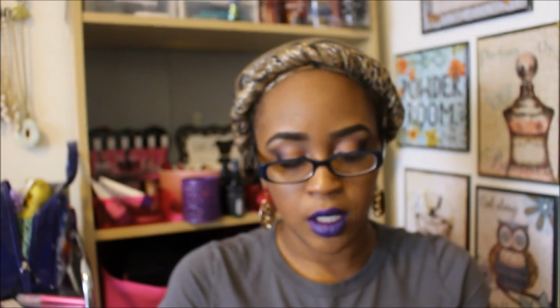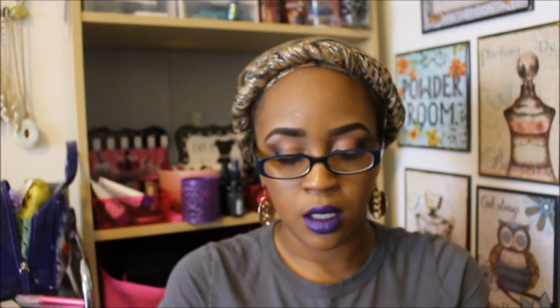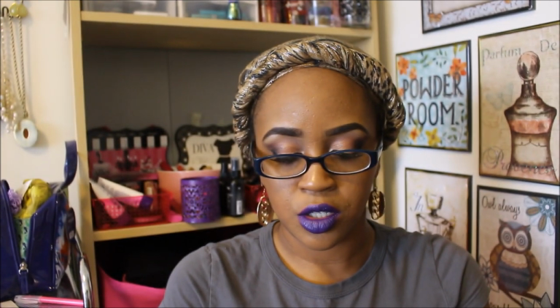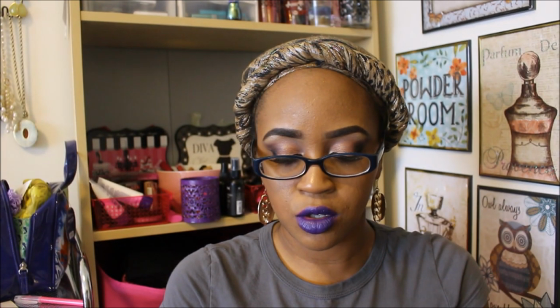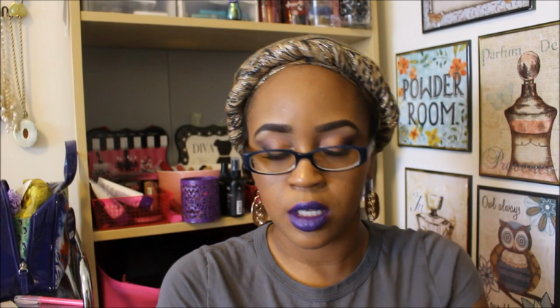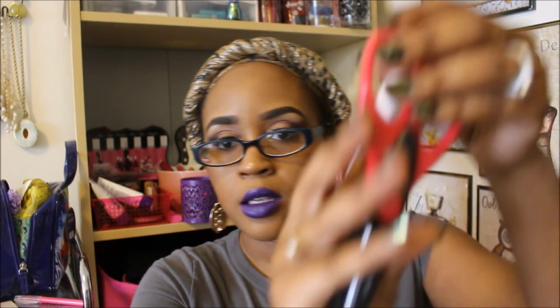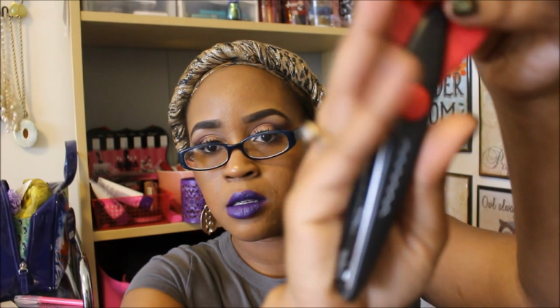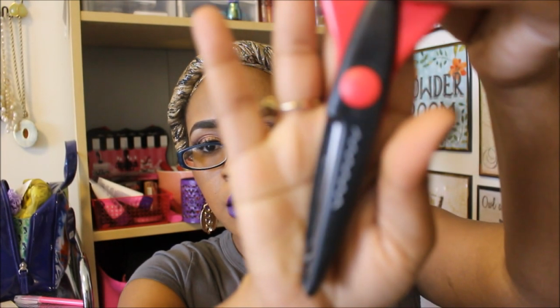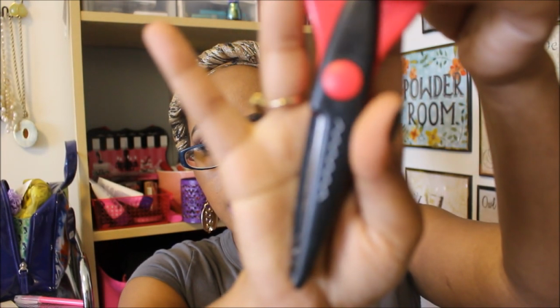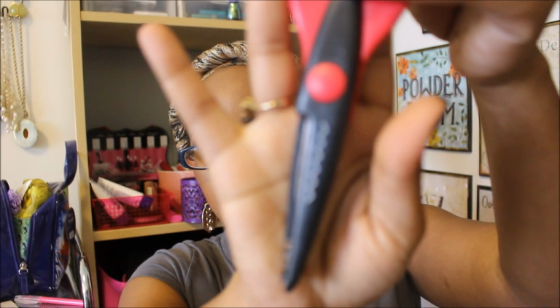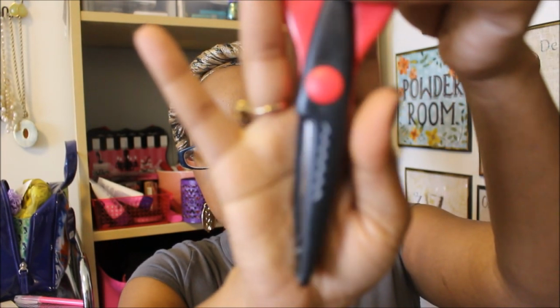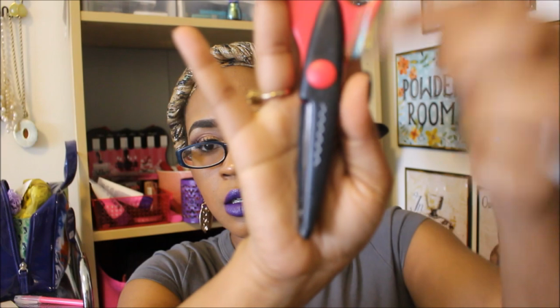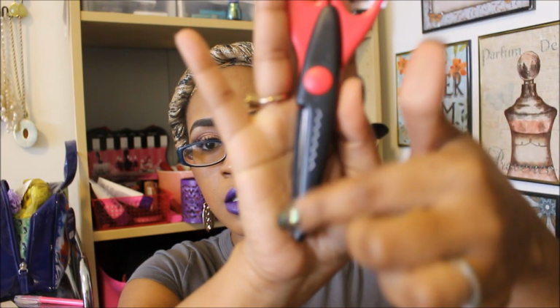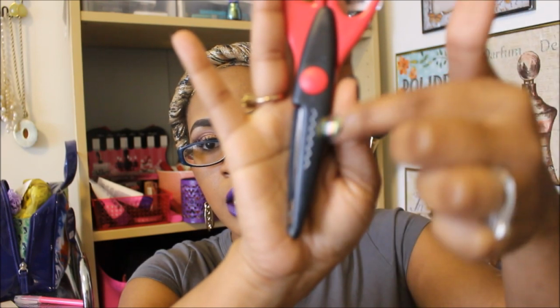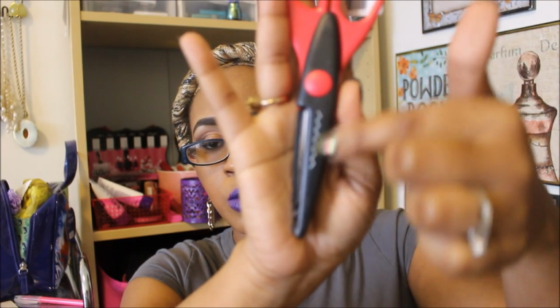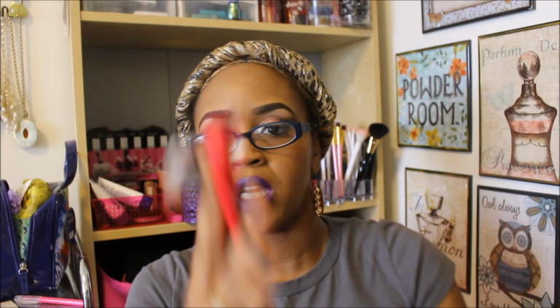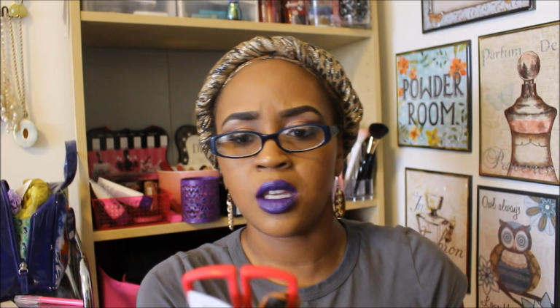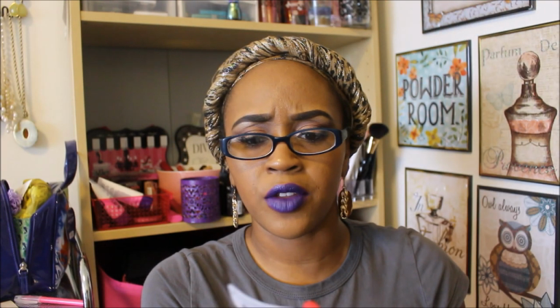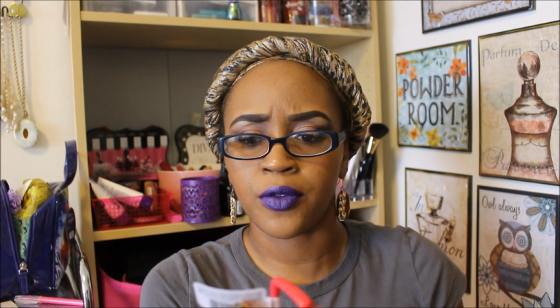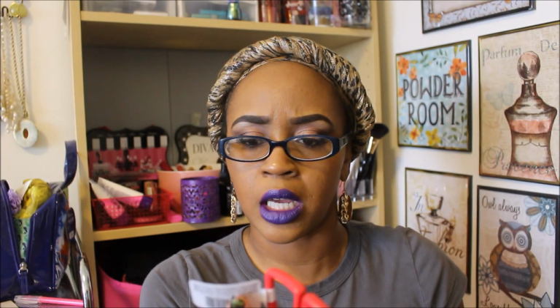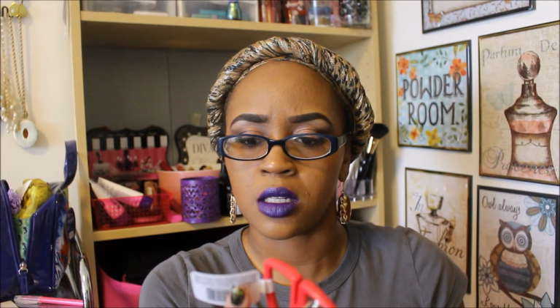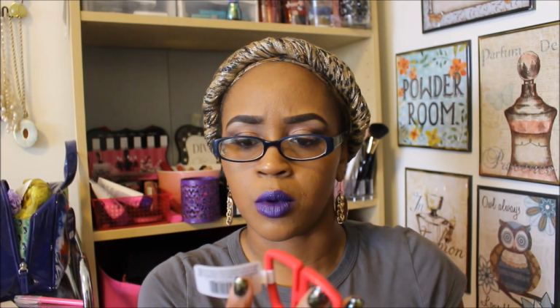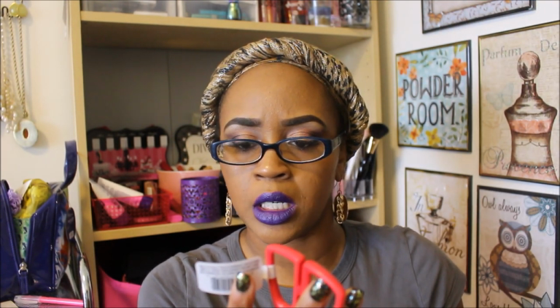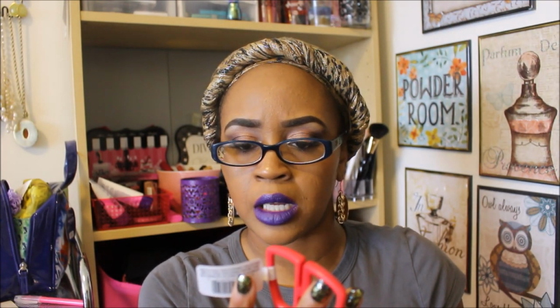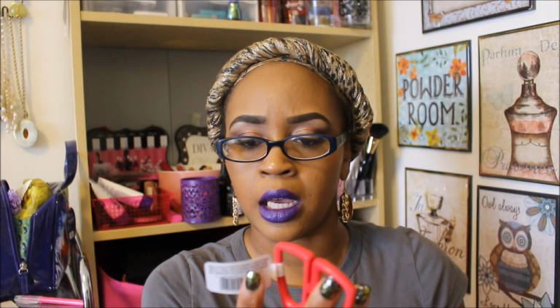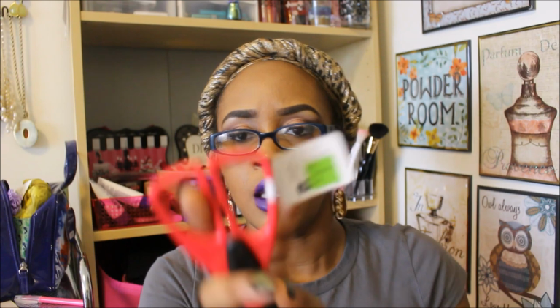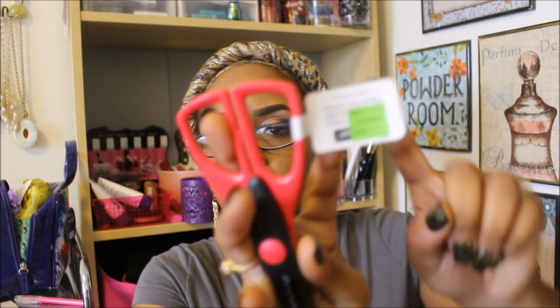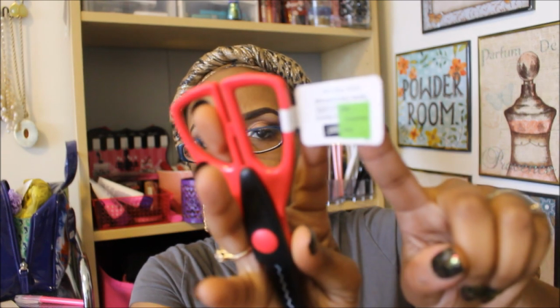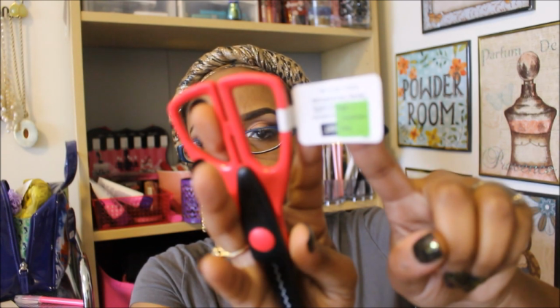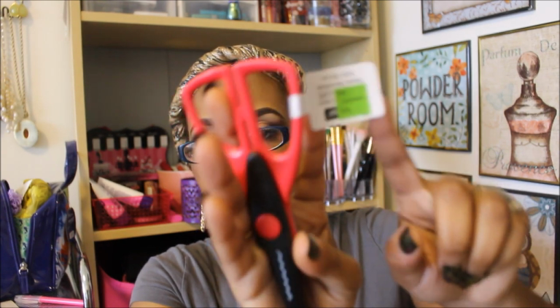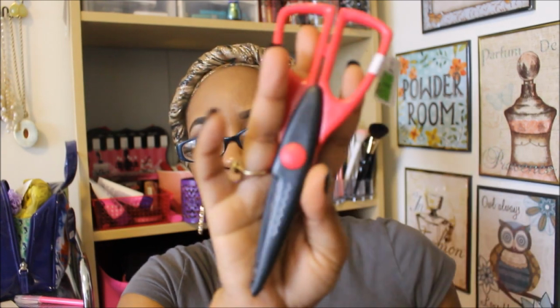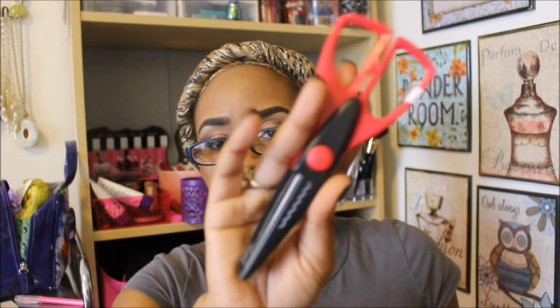I also found some more of the decorative scissors — they make a design when you cut with them. These were normally $1.99 and they were clearanced out for only $0.49.